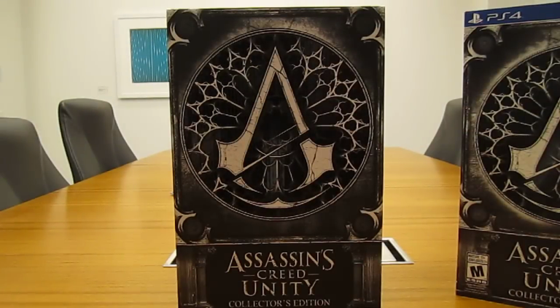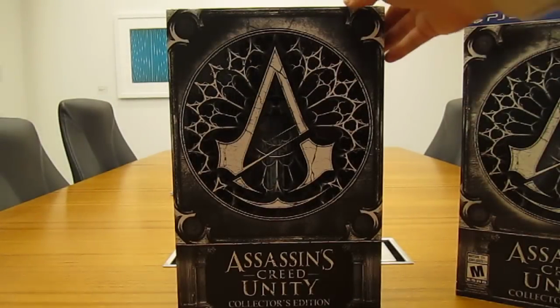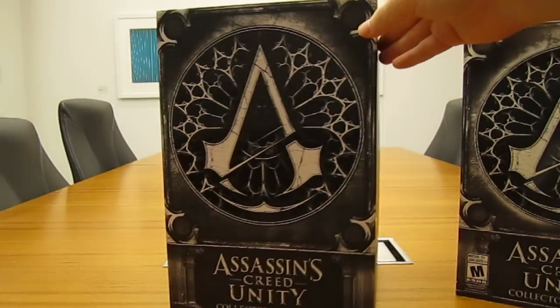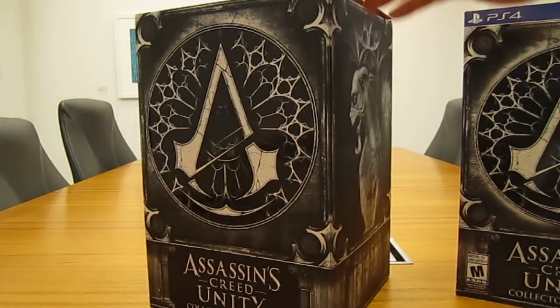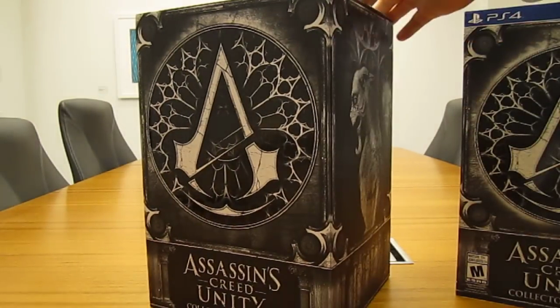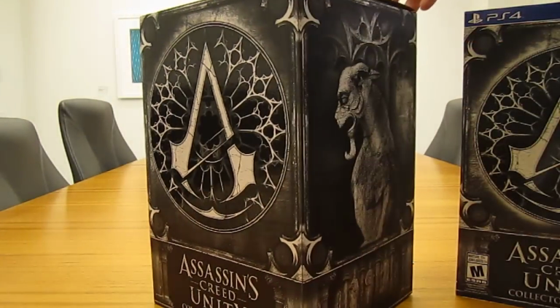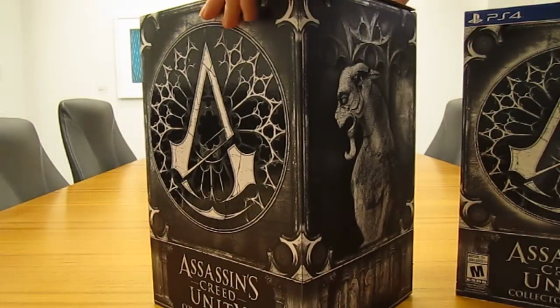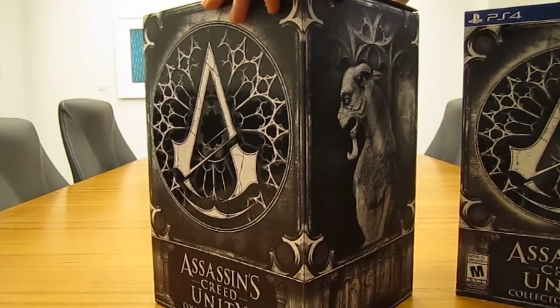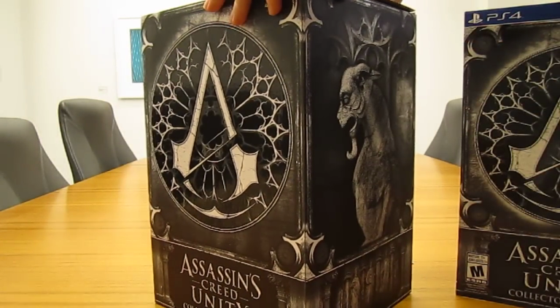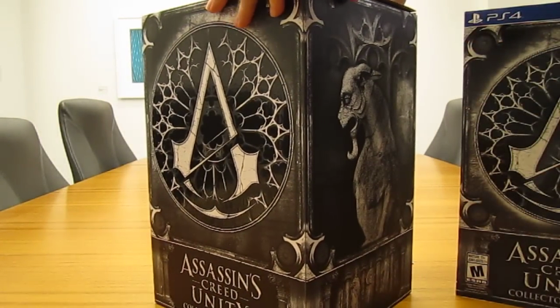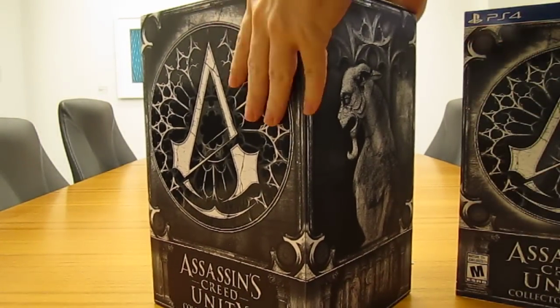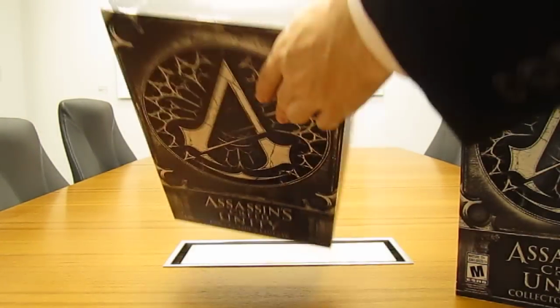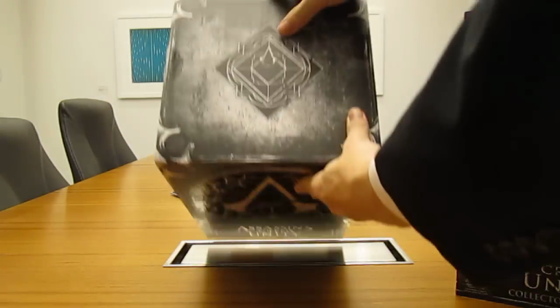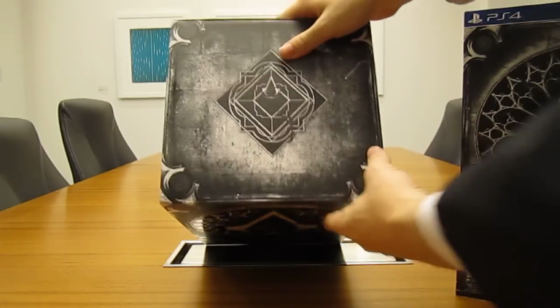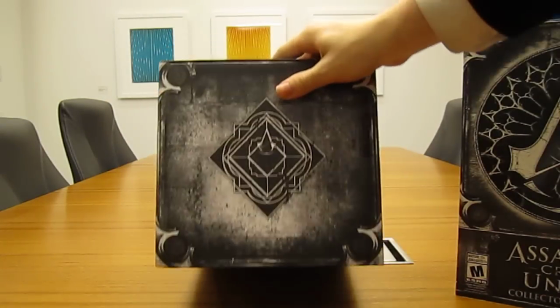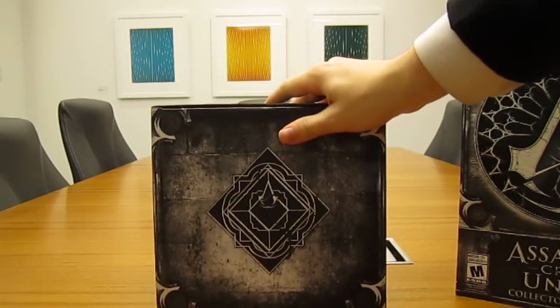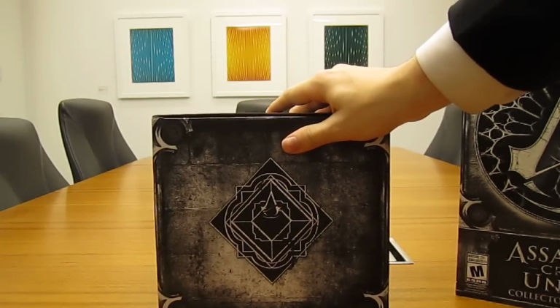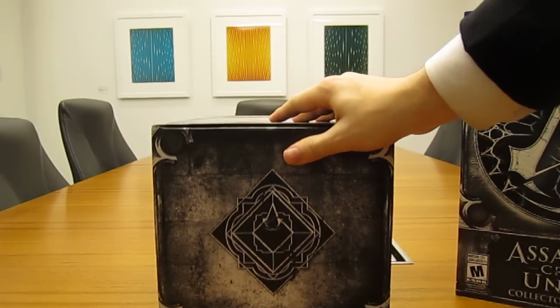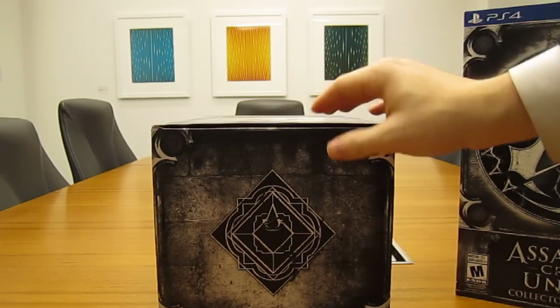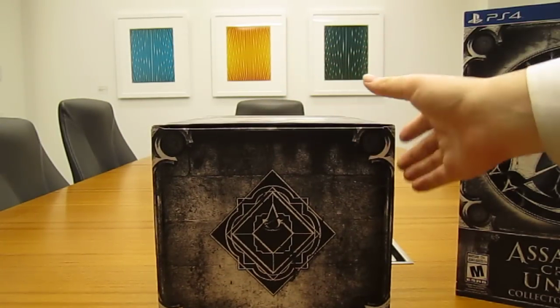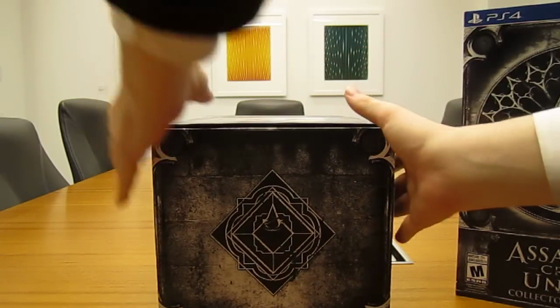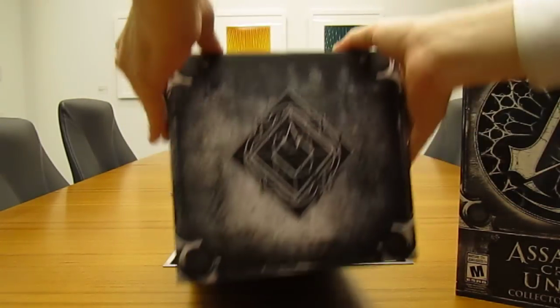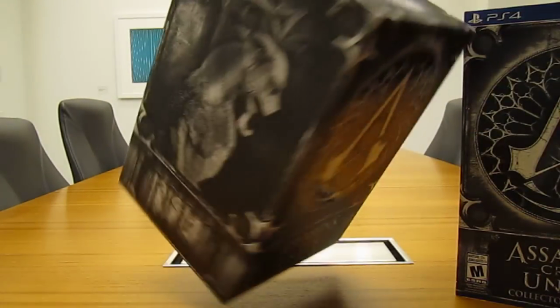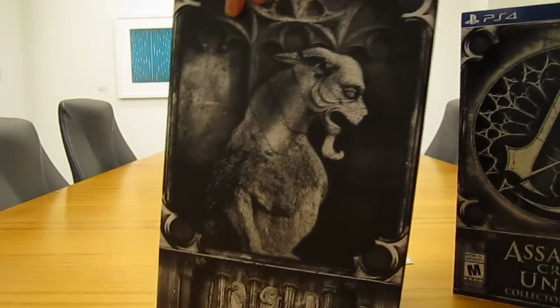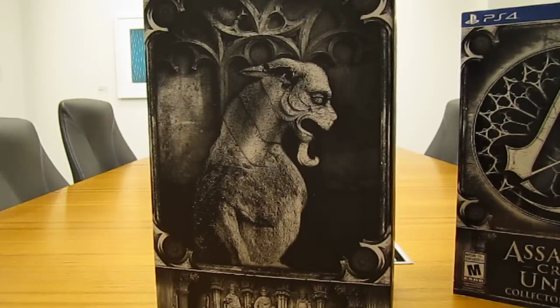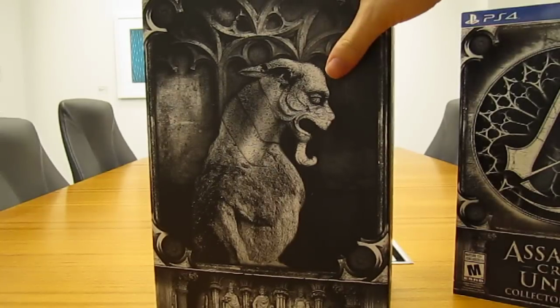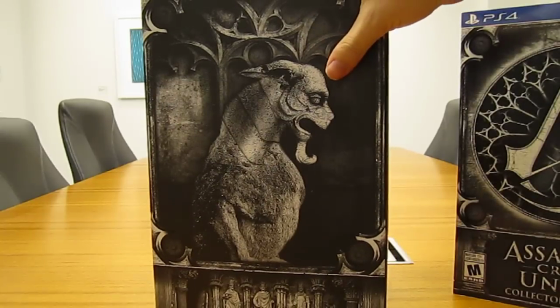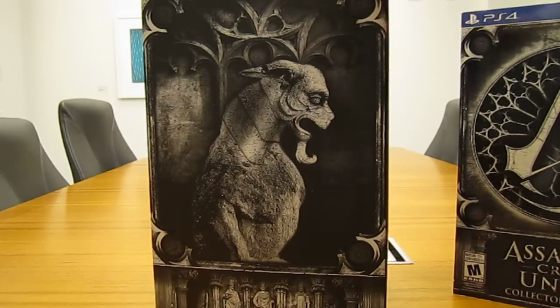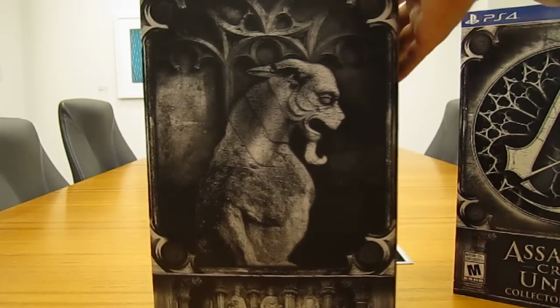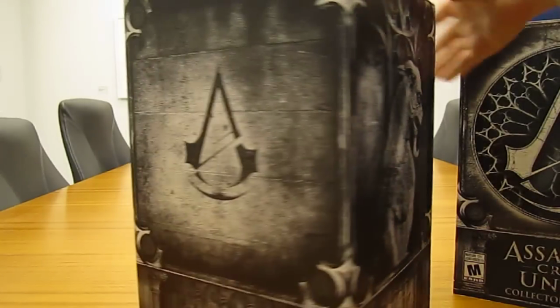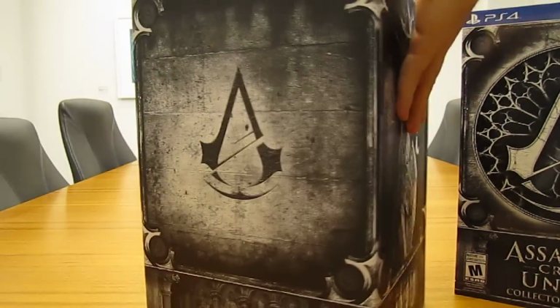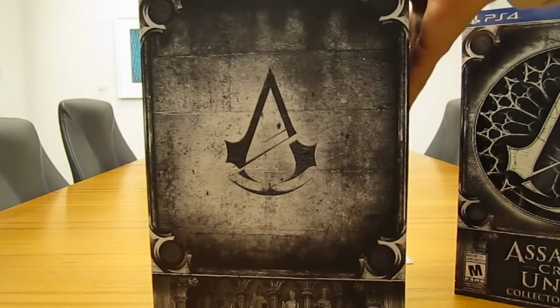Okay, so let's see what we got in the box. Here's the top of the box — it's really cool. The sides are the same as the slipcover, and here's the back.